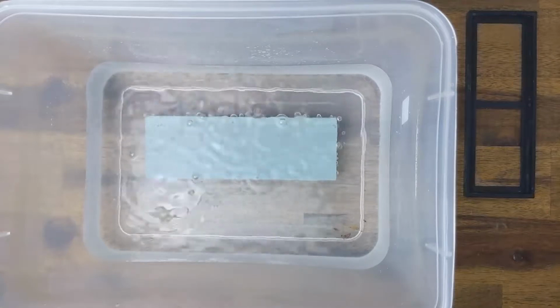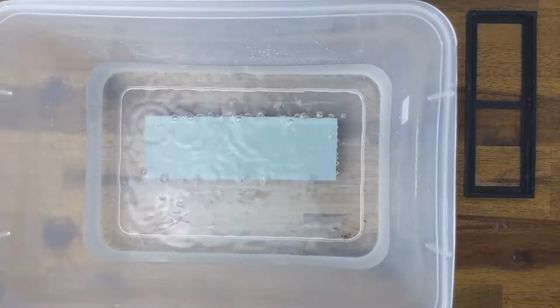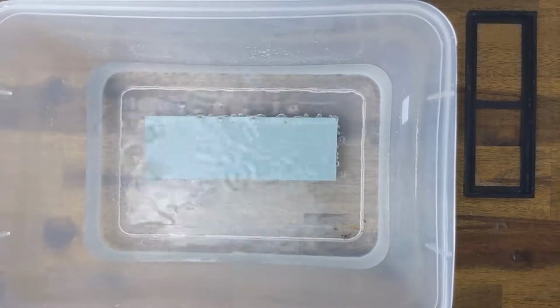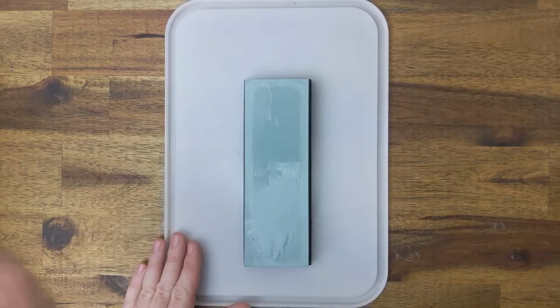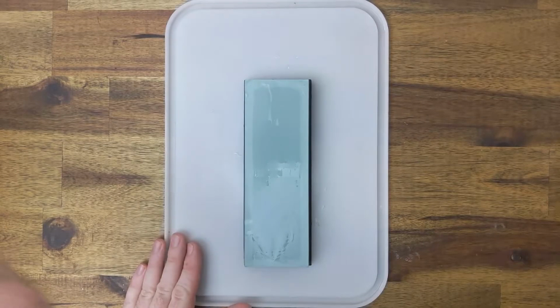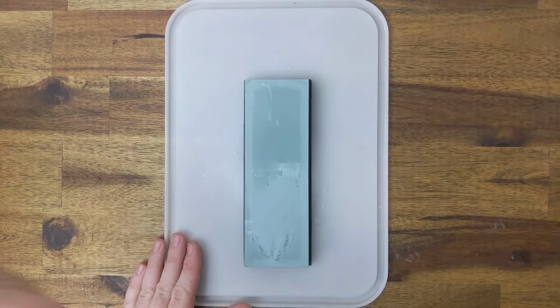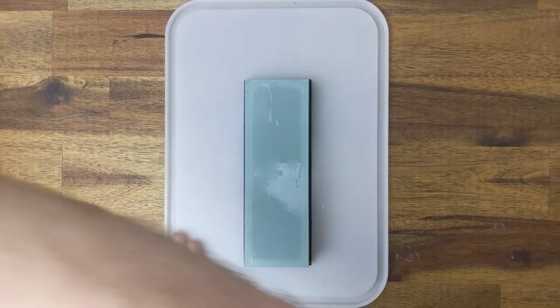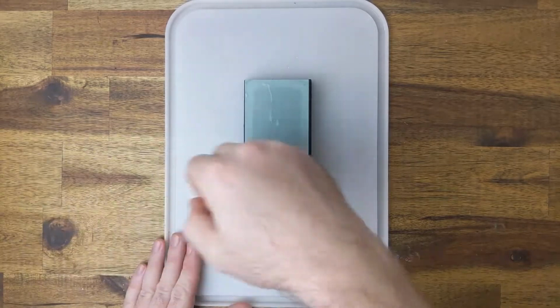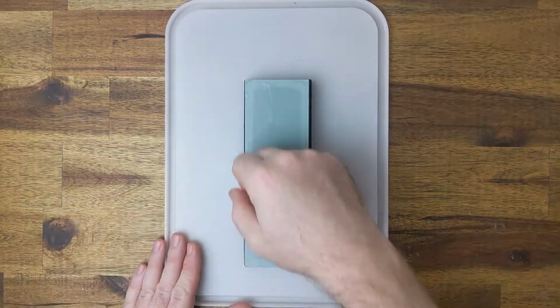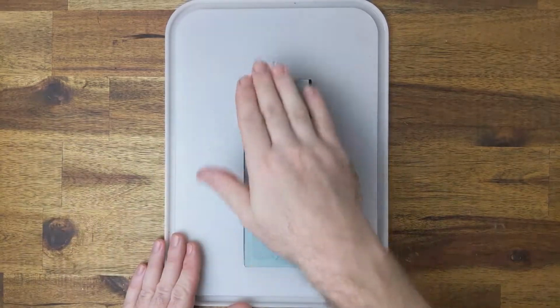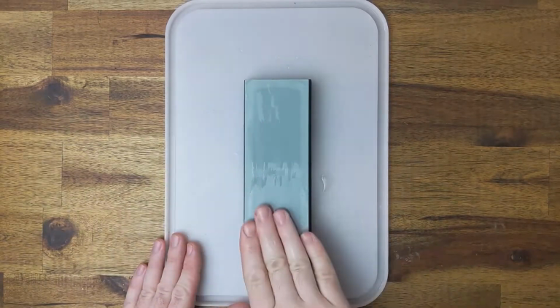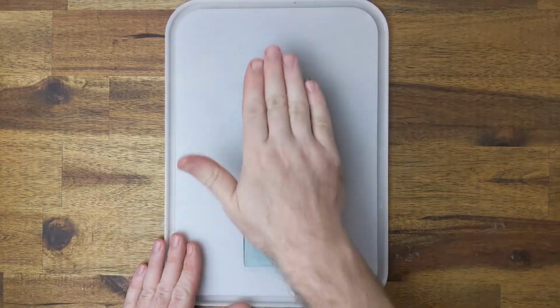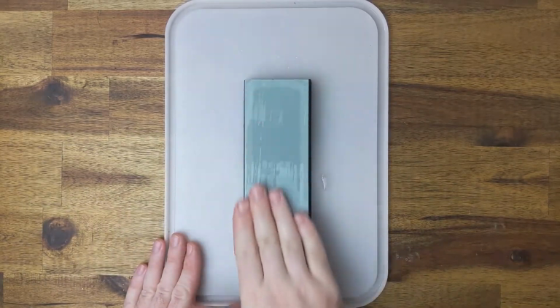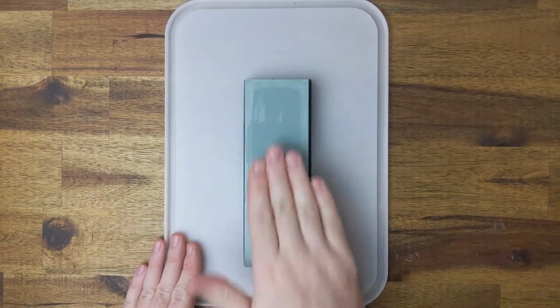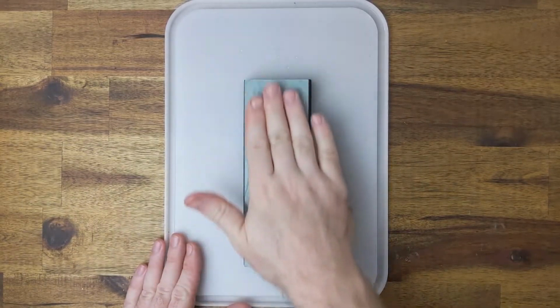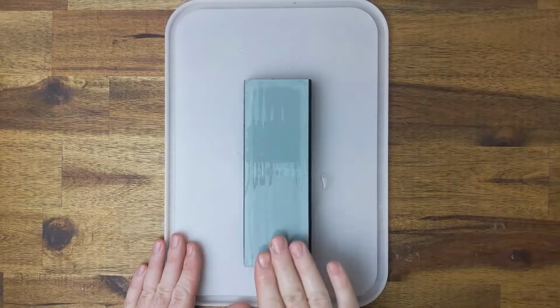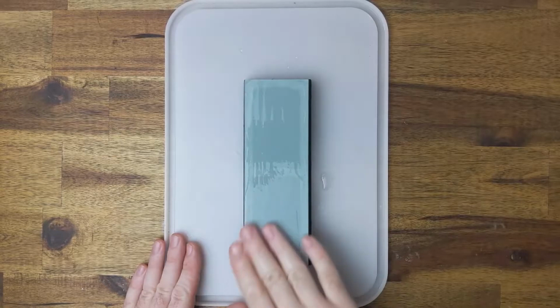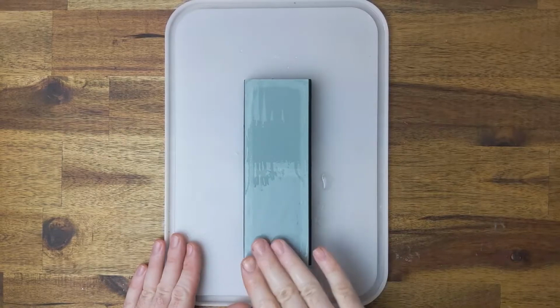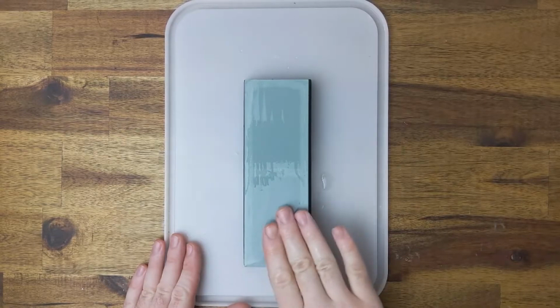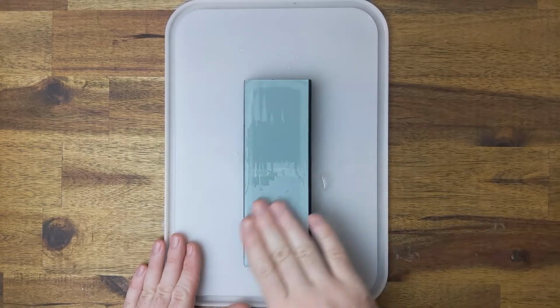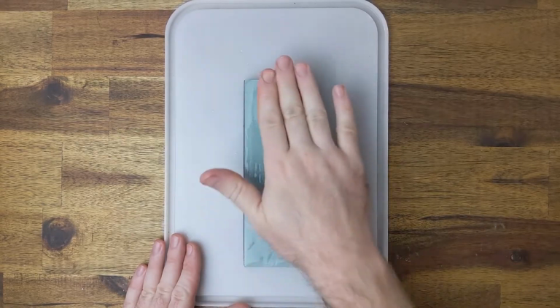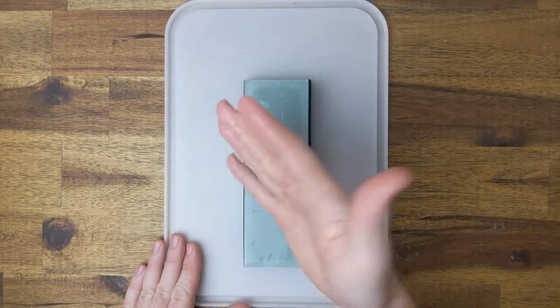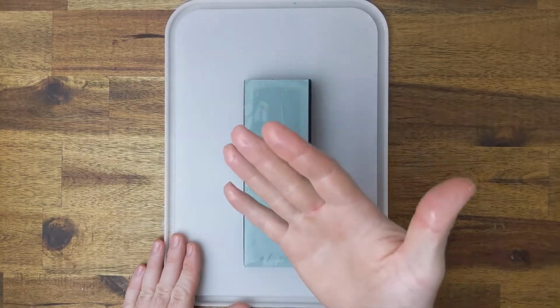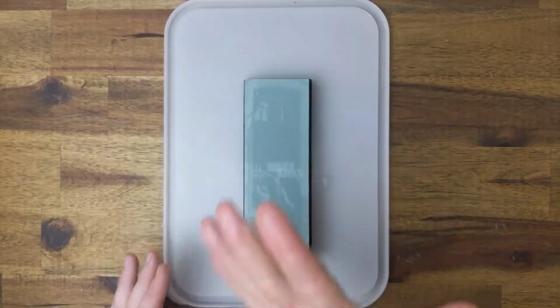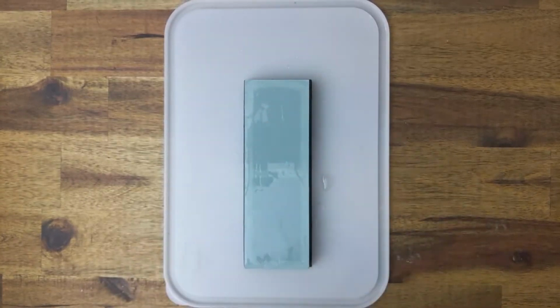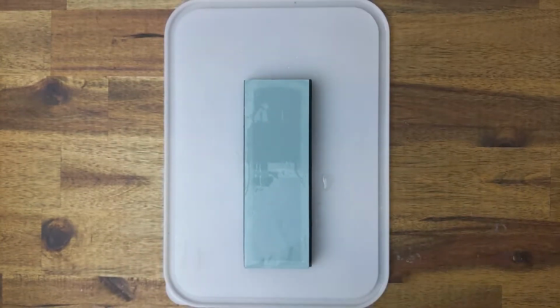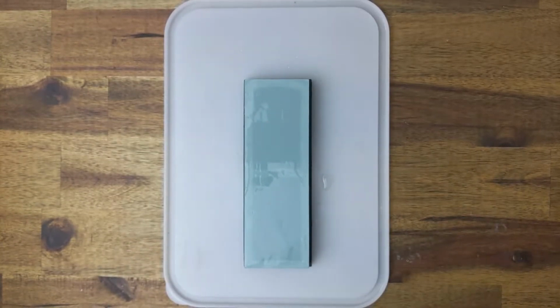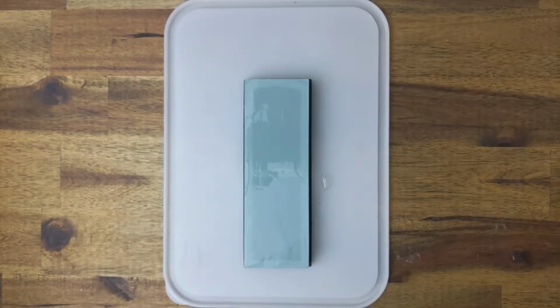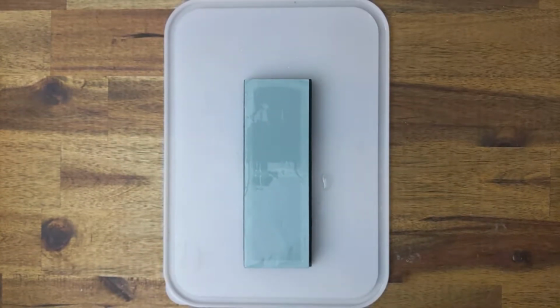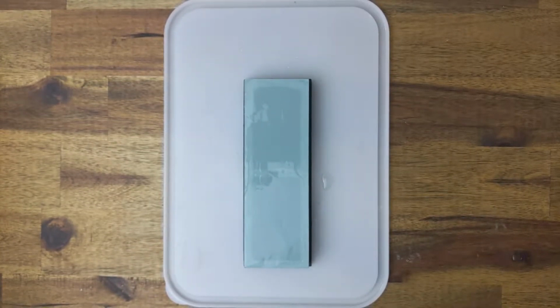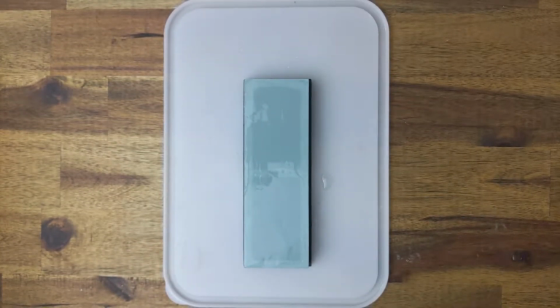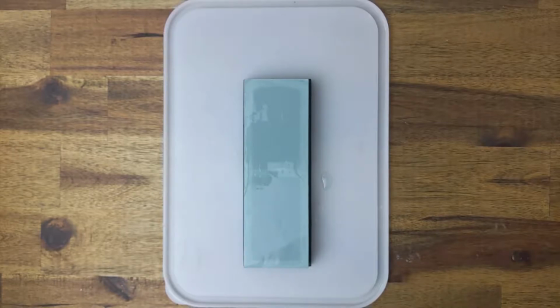Be sure to set up an area where you can make a little mess and splash some water around. It can get messy particularly if you are sharpening multiple items like me, or removing deep chips from an edge.